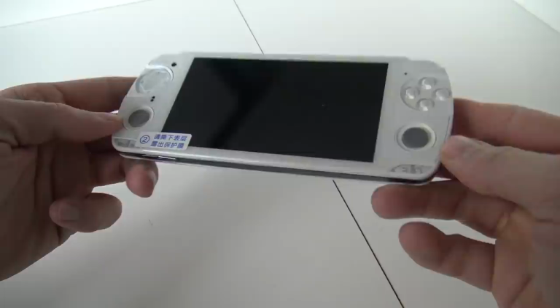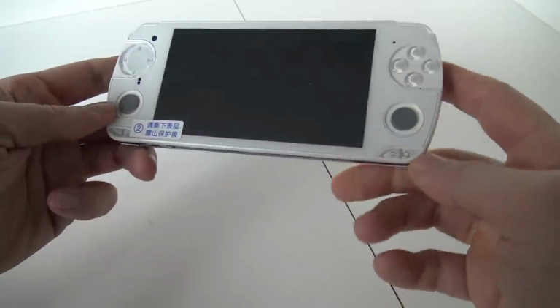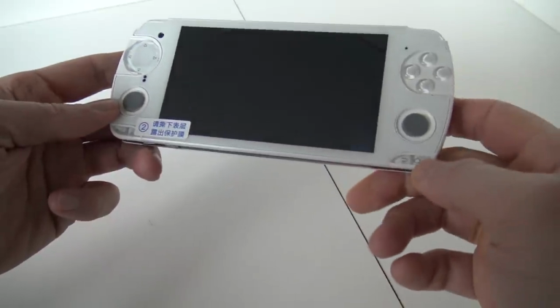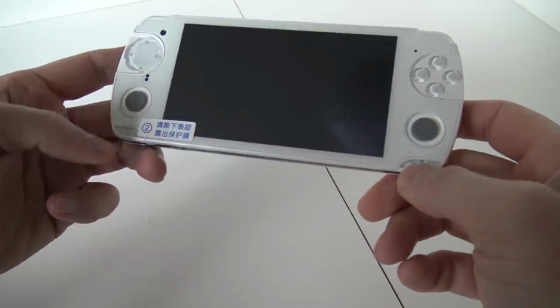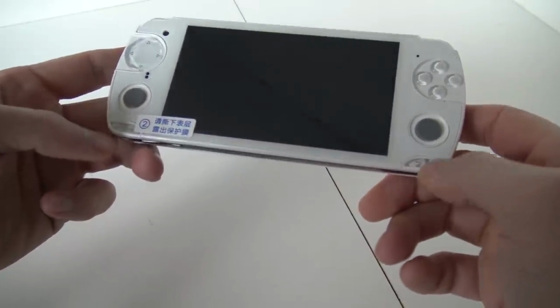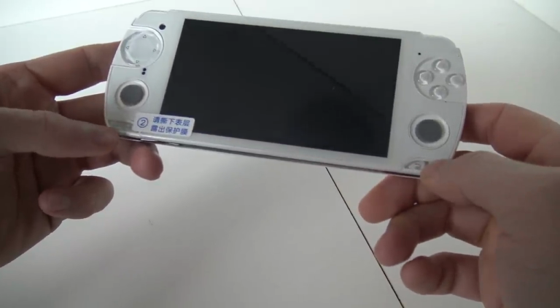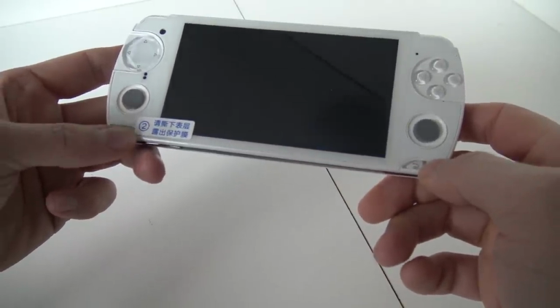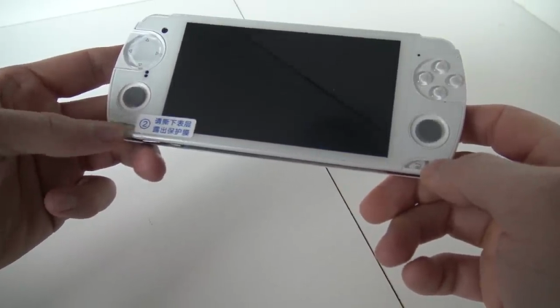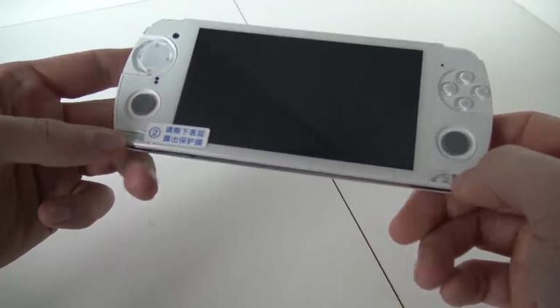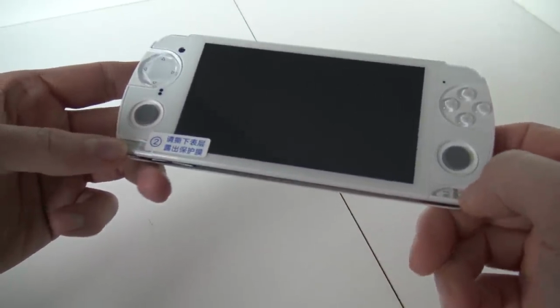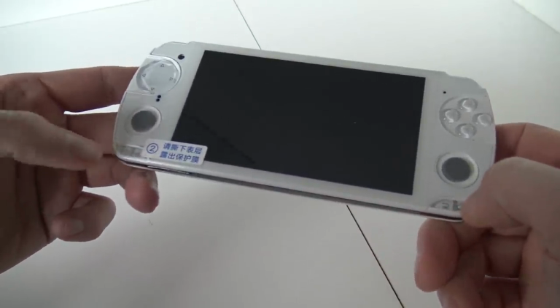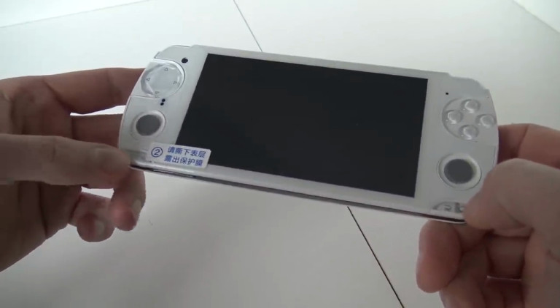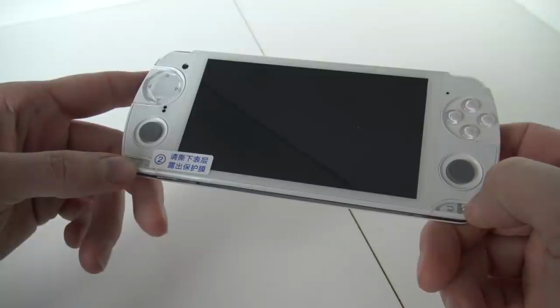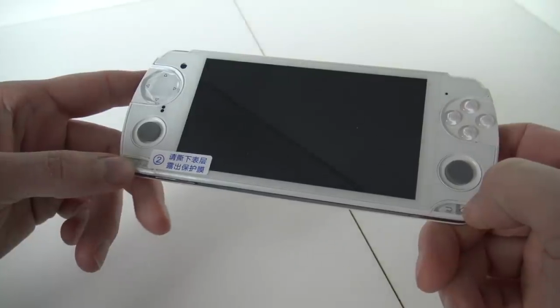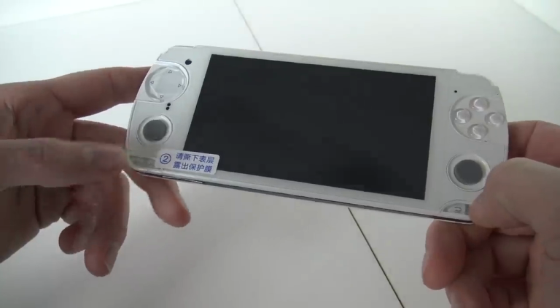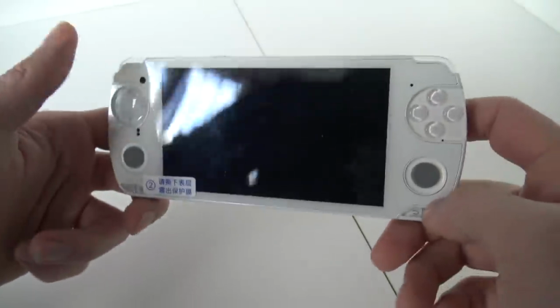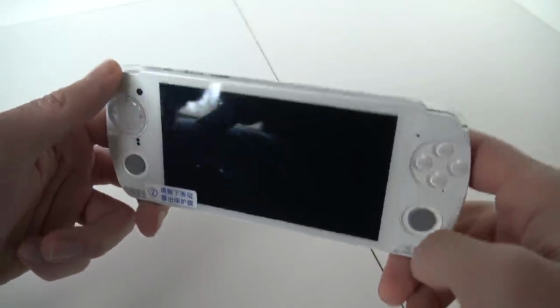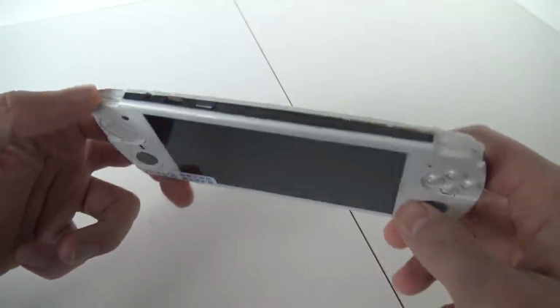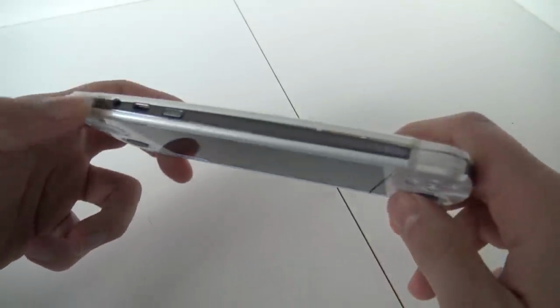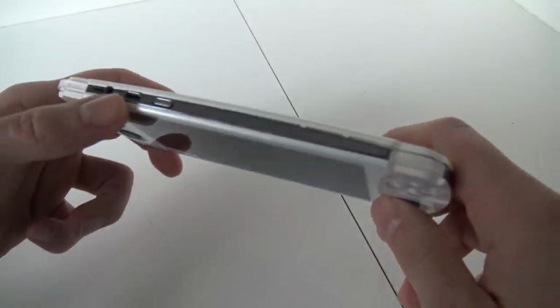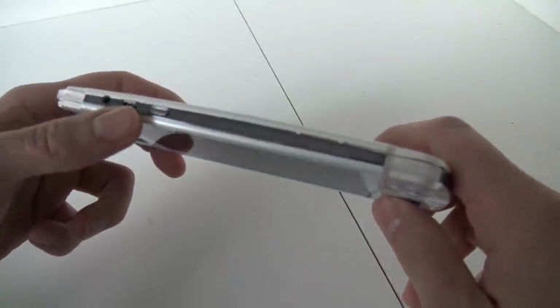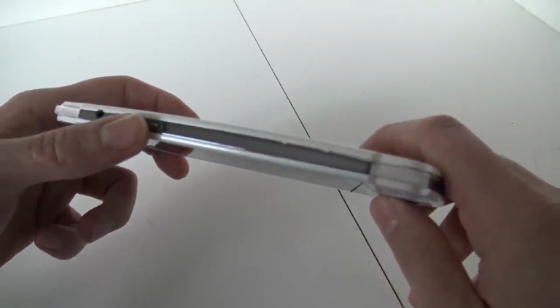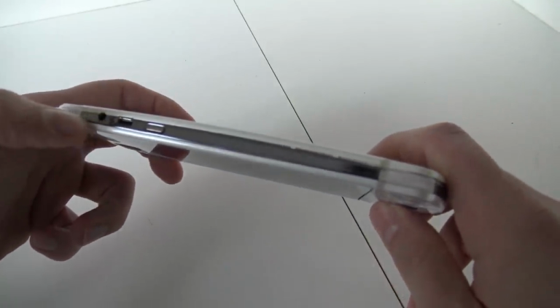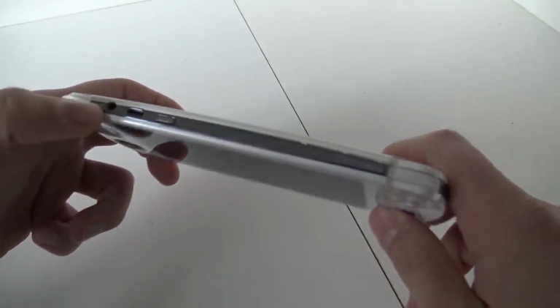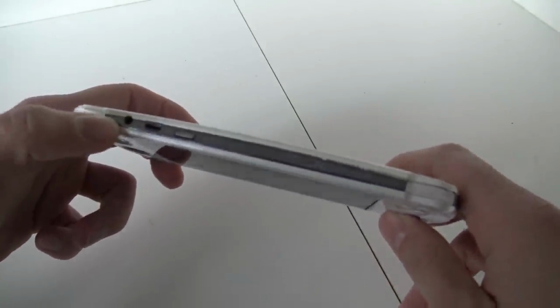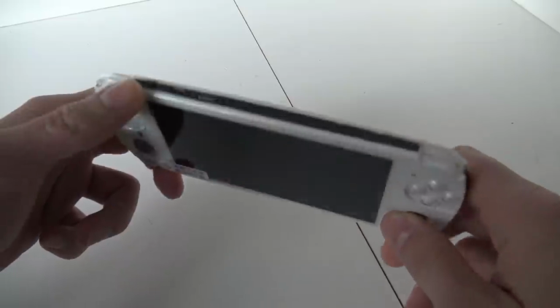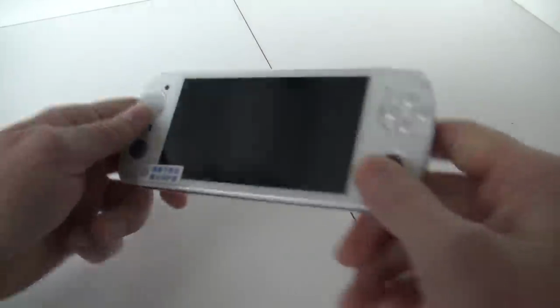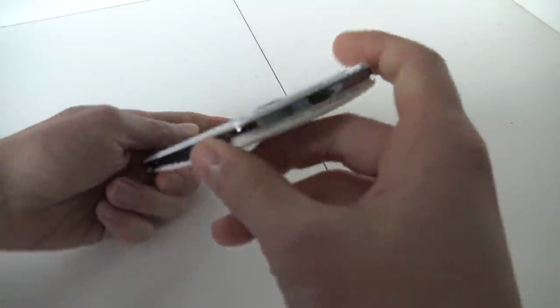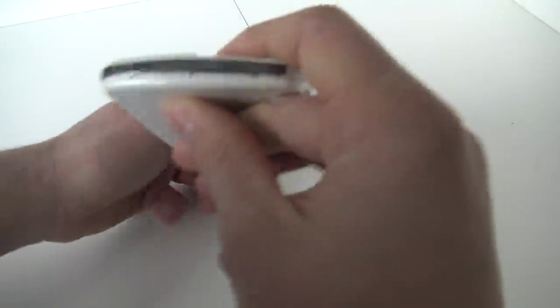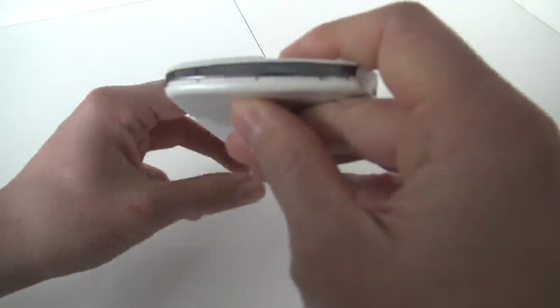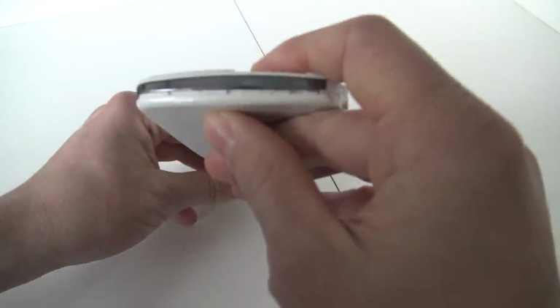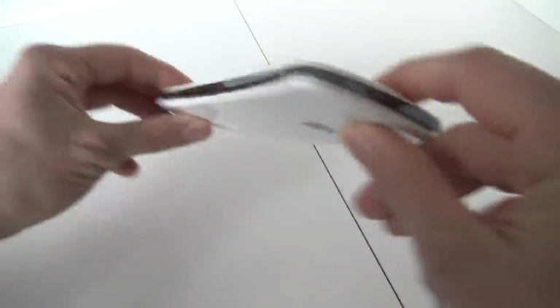We're having here Home and Return buttons. We're having Start and Select. And yes, in the past I have had handhelds that didn't have Start and Select. At the top we're finding a micro USB port, an on/off switch, and a headphone jack.